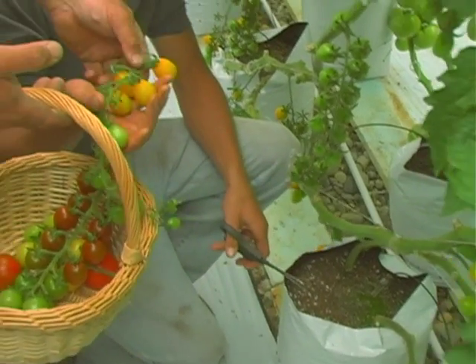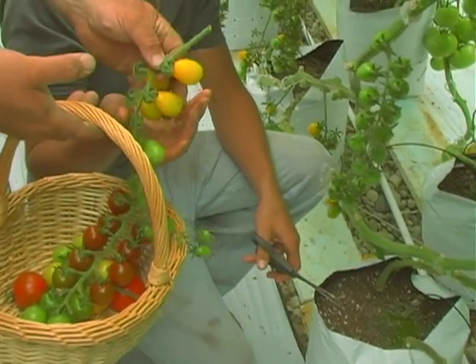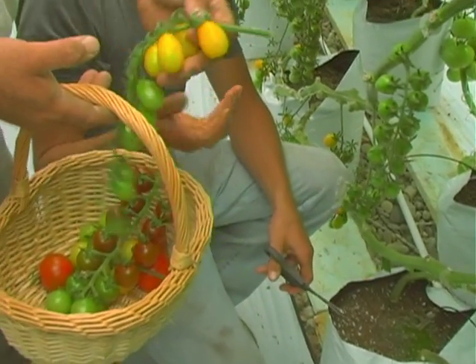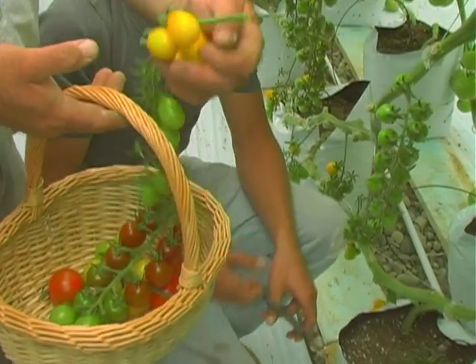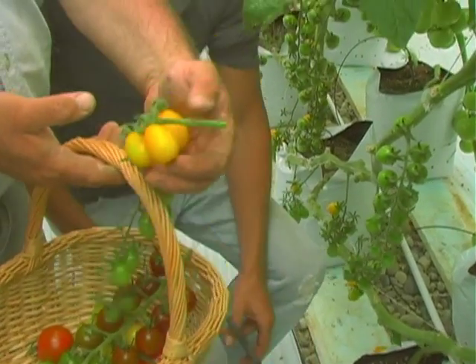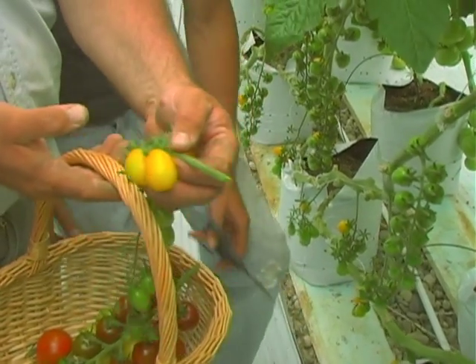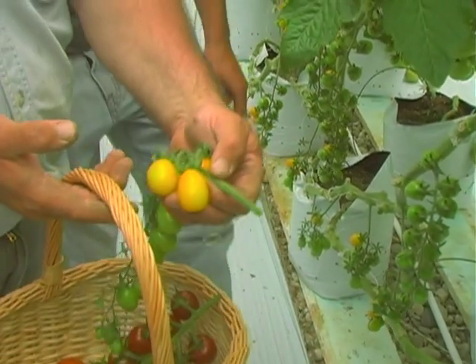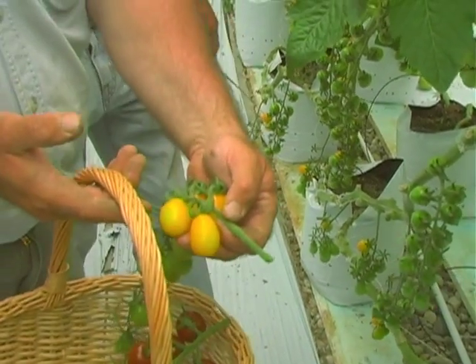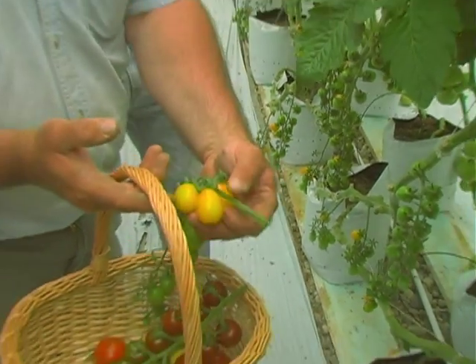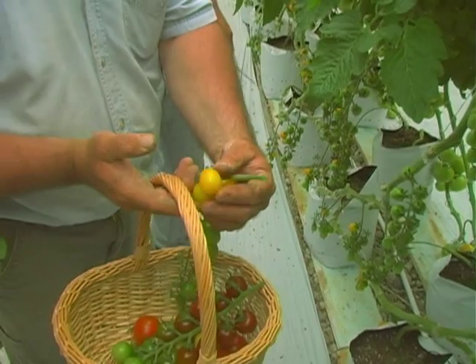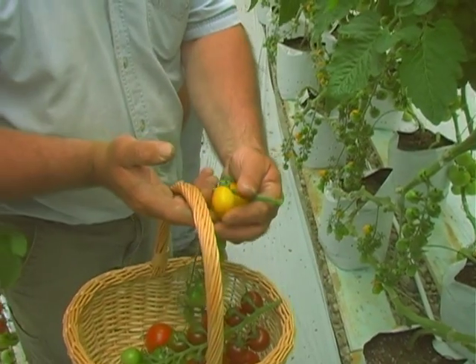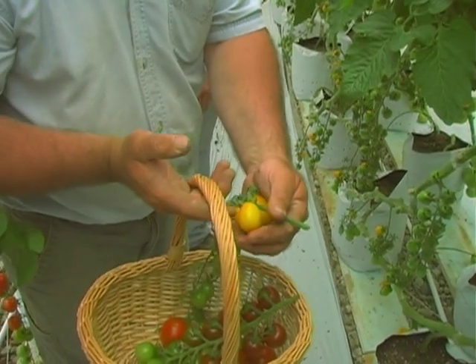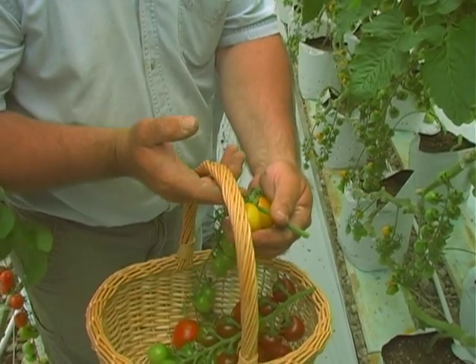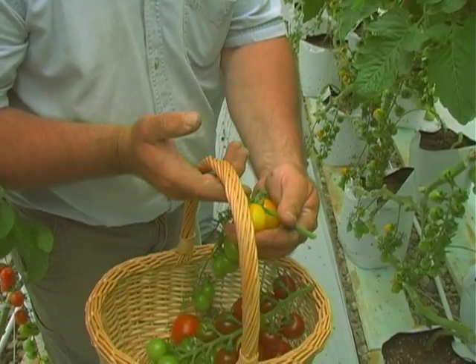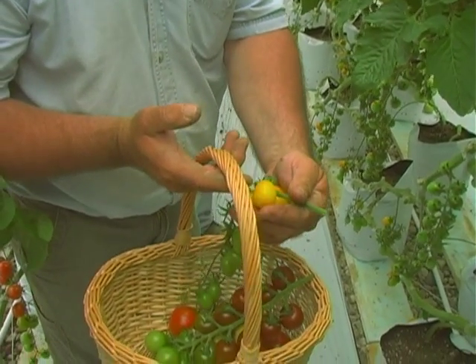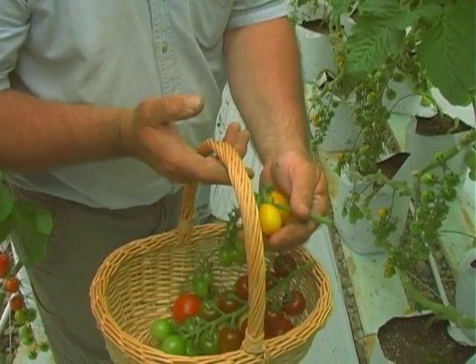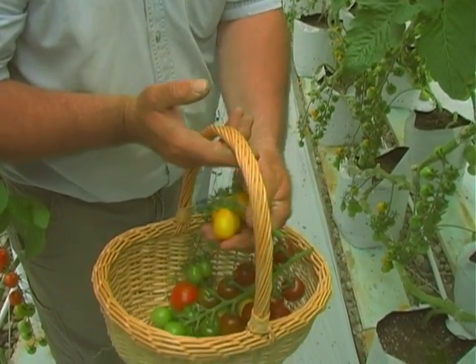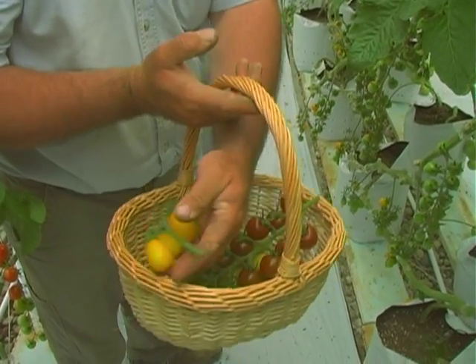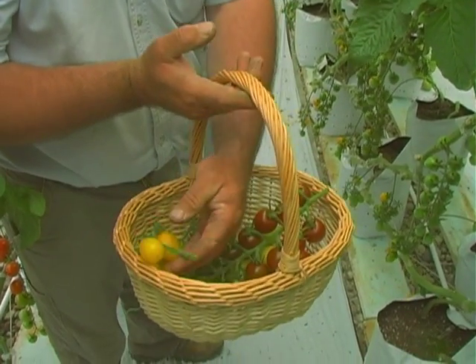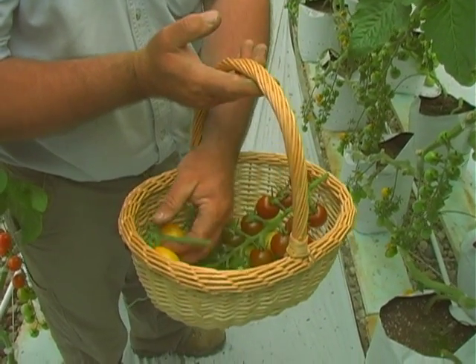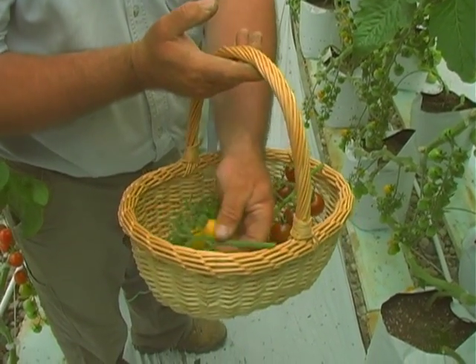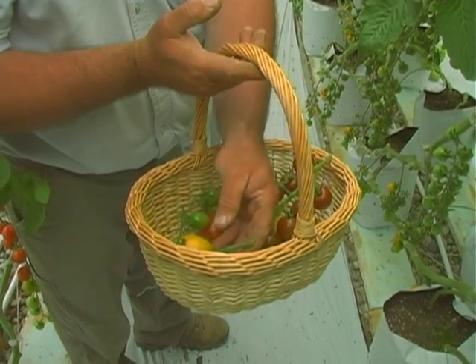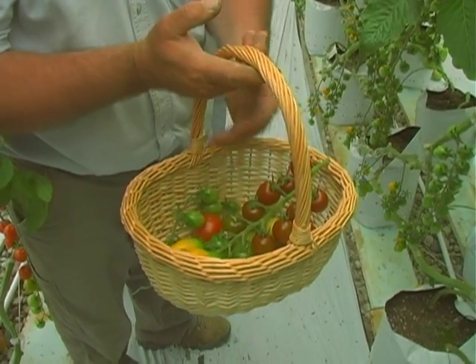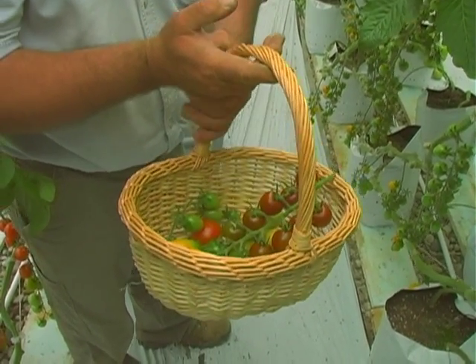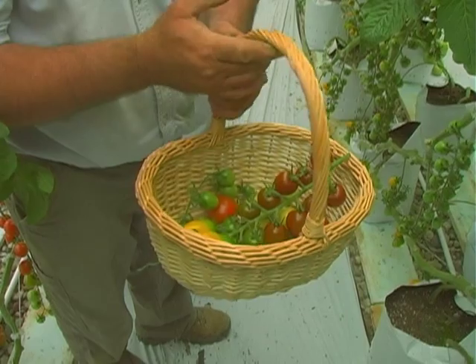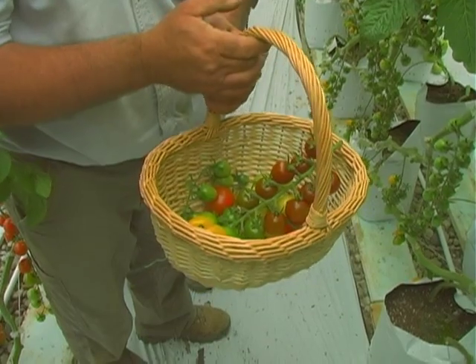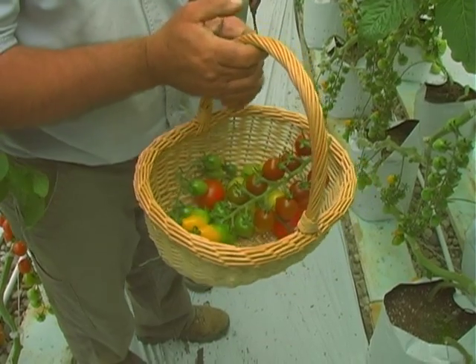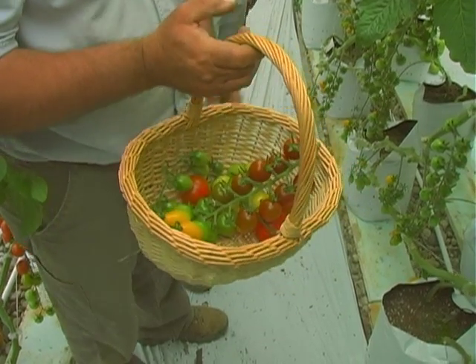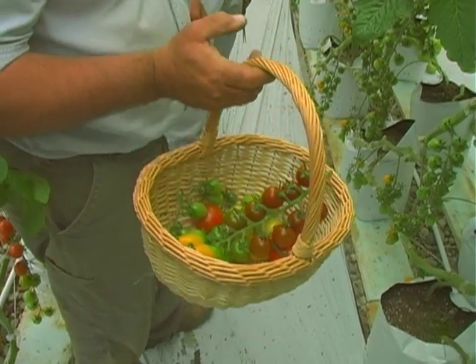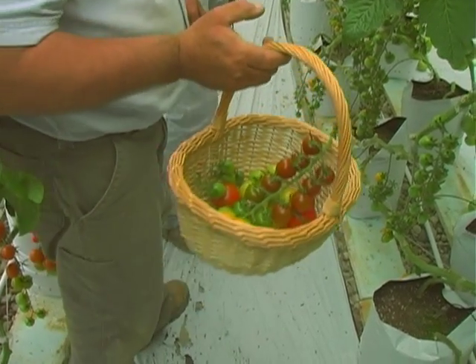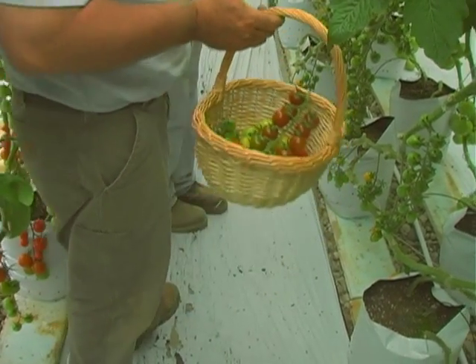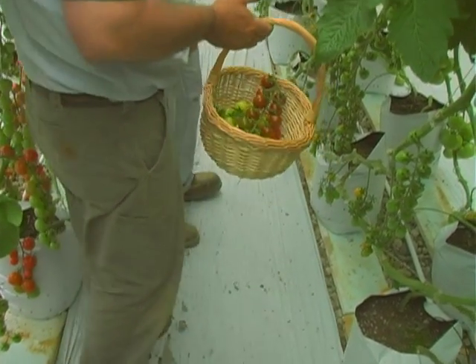What we do for our market is make sure they're truly vine ripe, so they get the best flavor and the highest sugars. It's a really delicious tomato.